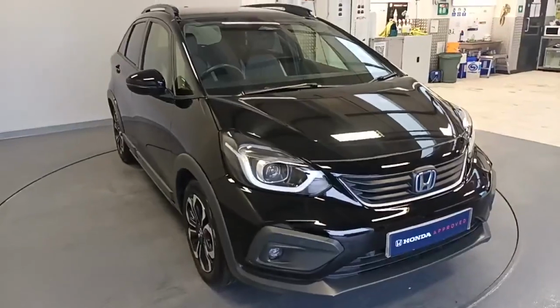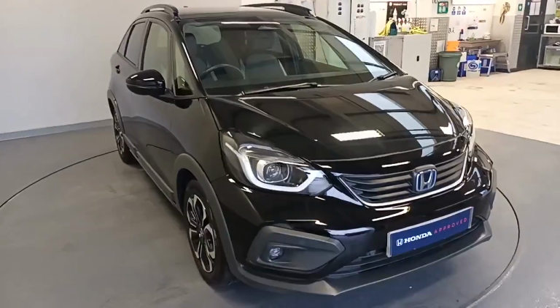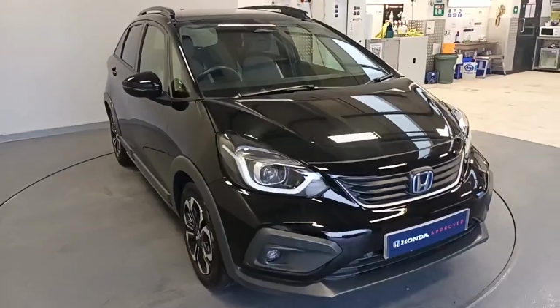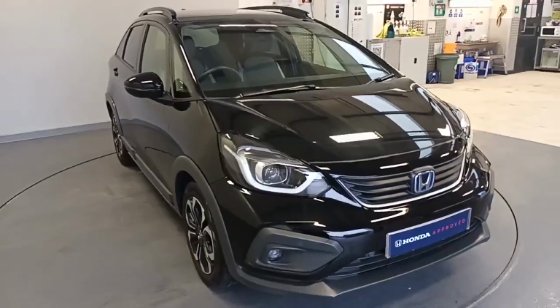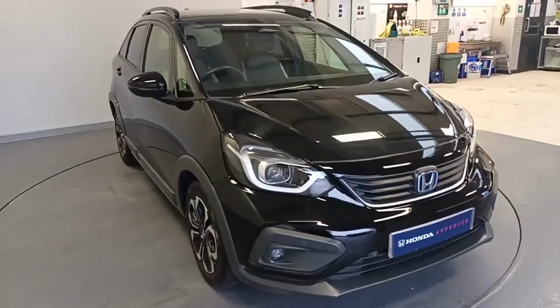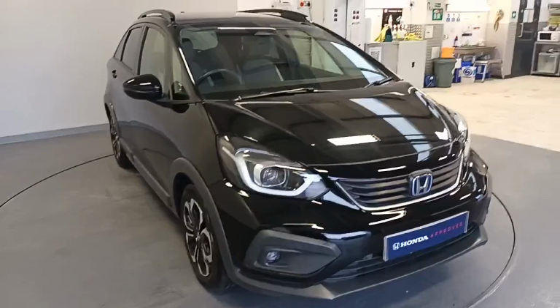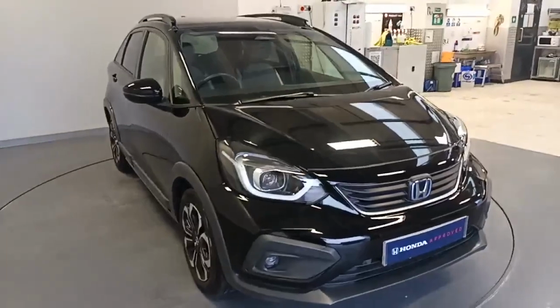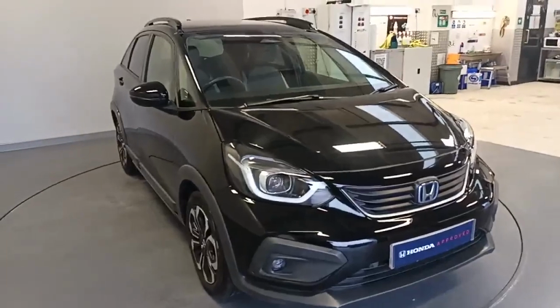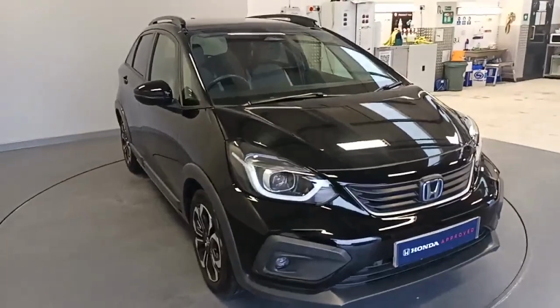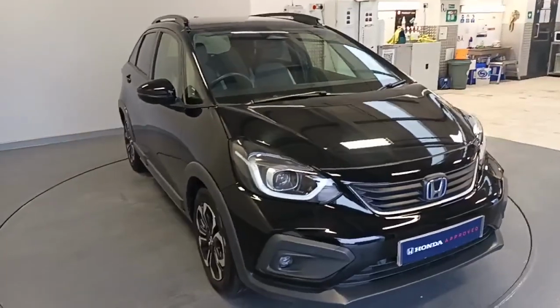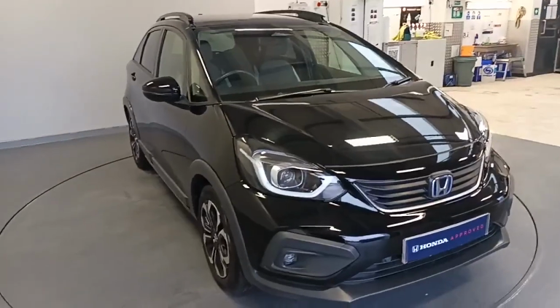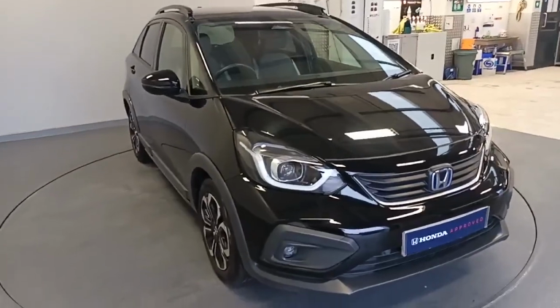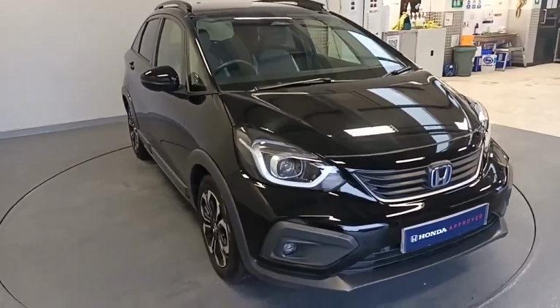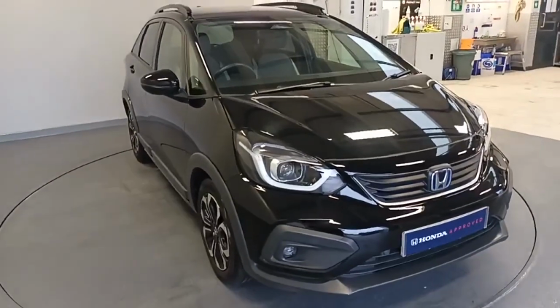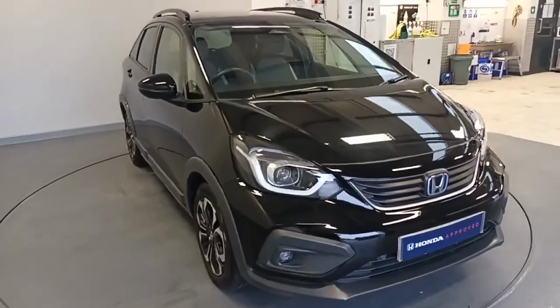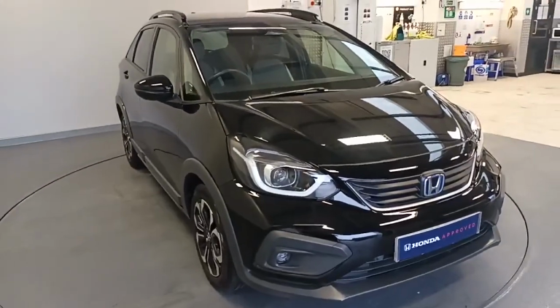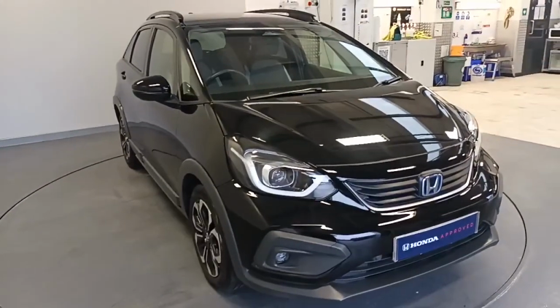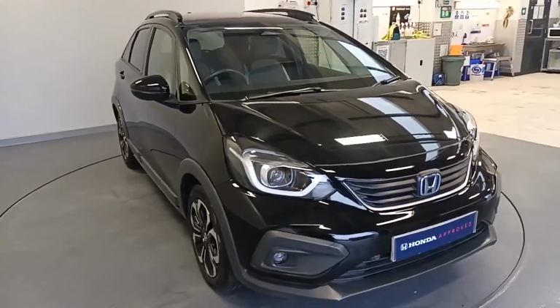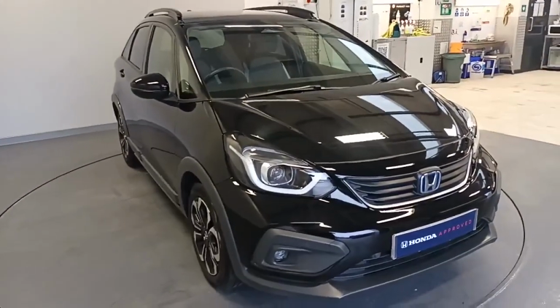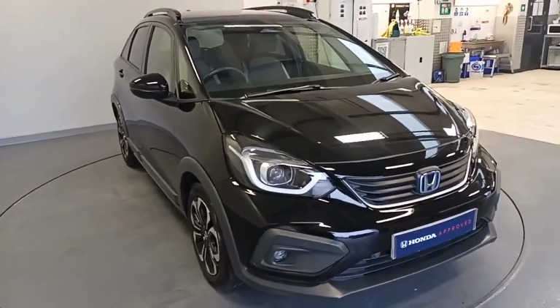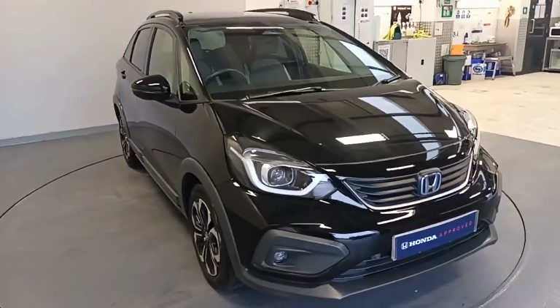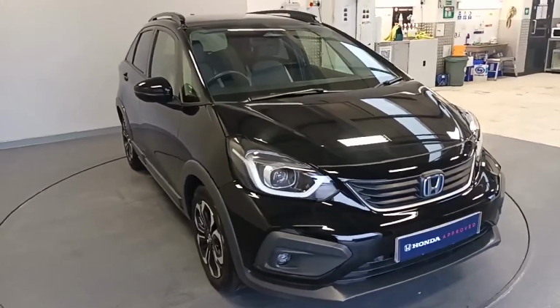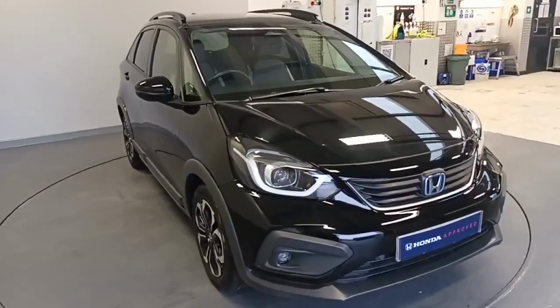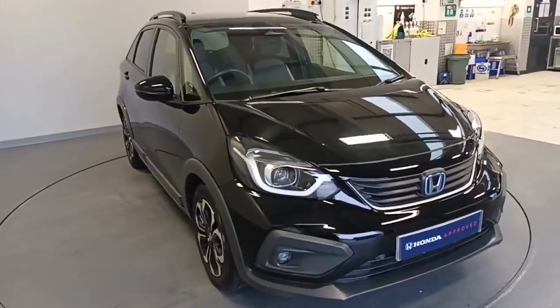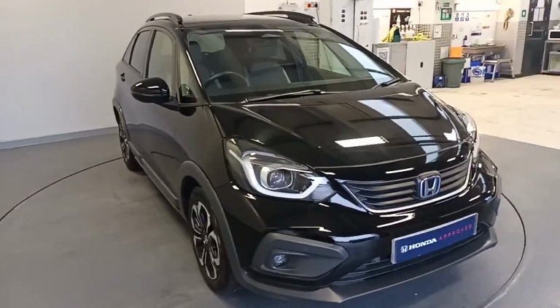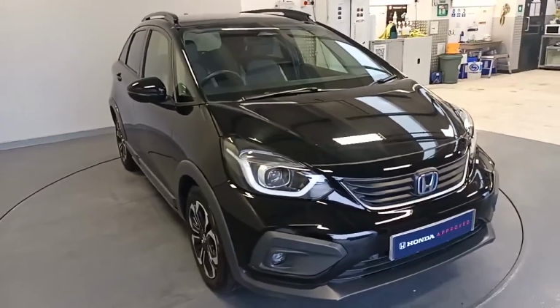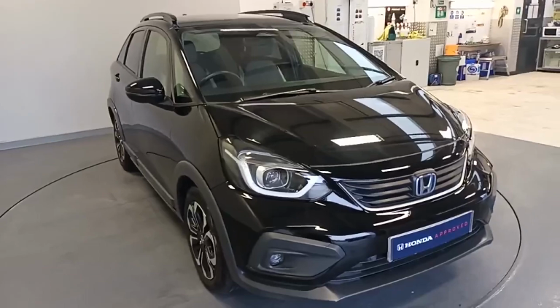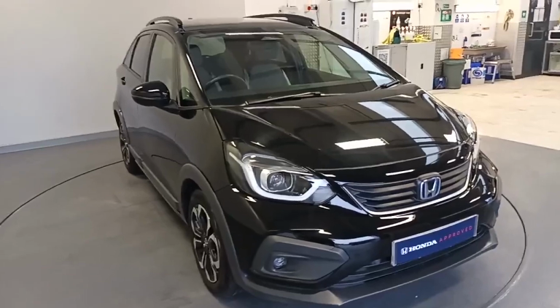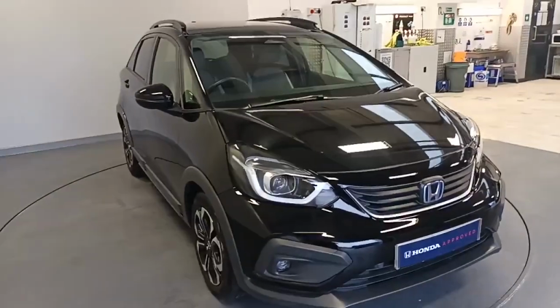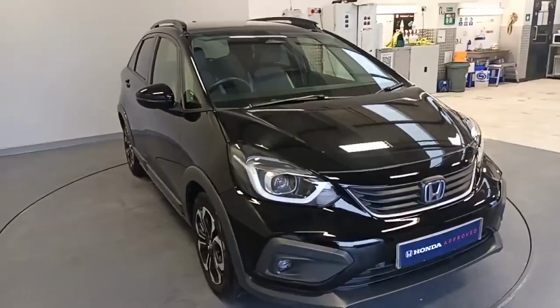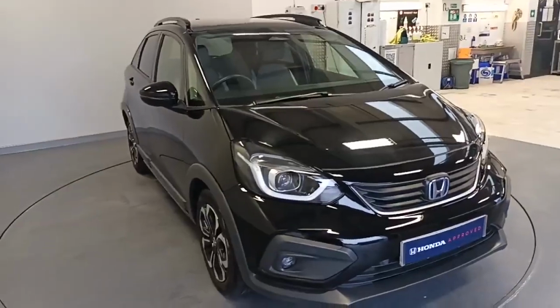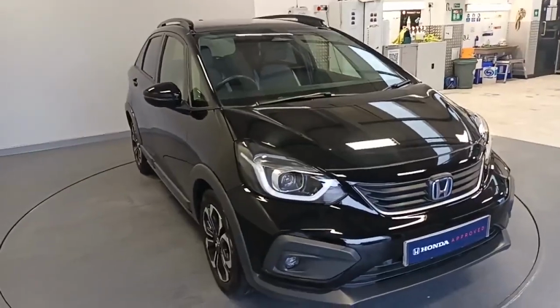Hi everyone, welcome to Southwell Honda. I'm Tom, the internet specialist, and the next car on our list is this fantastic Honda Jazz EX Crosstar in crystal black.